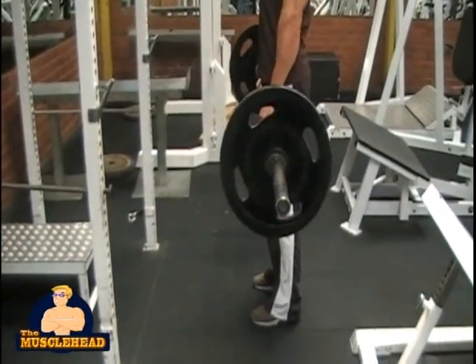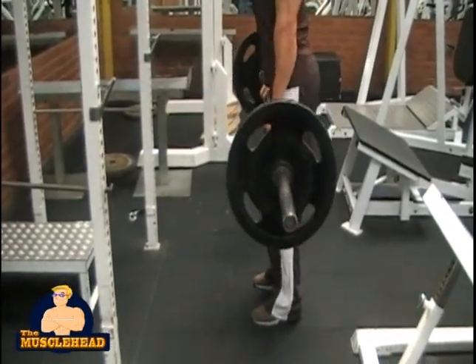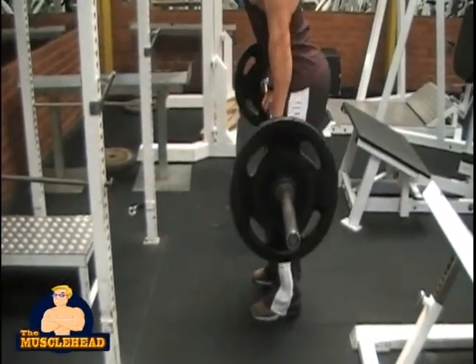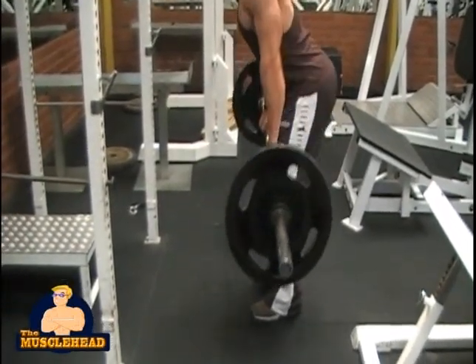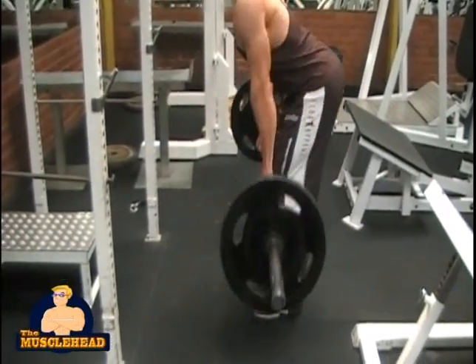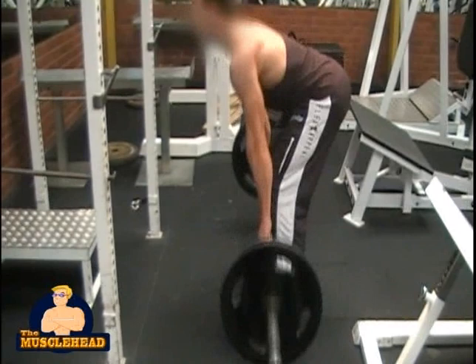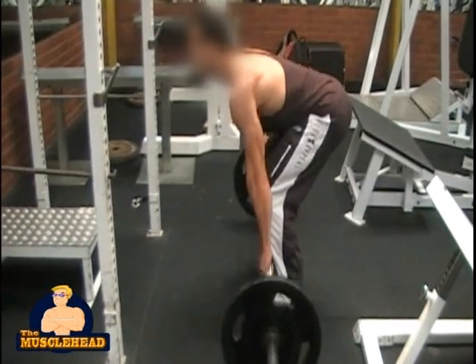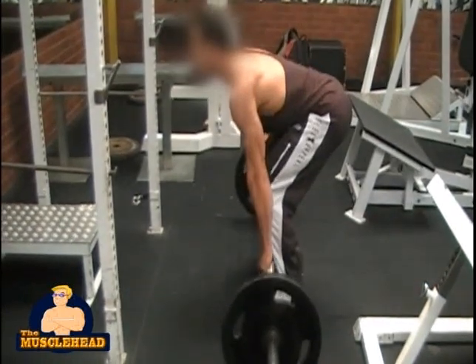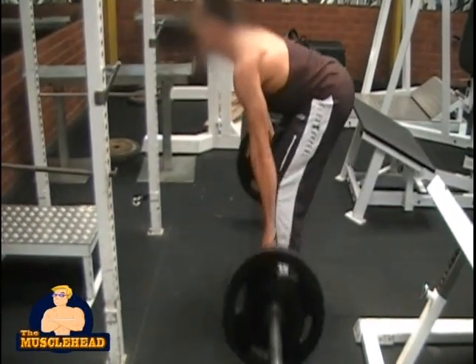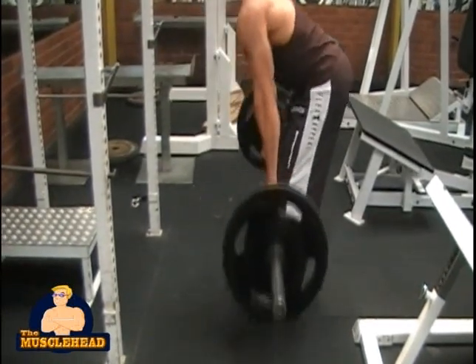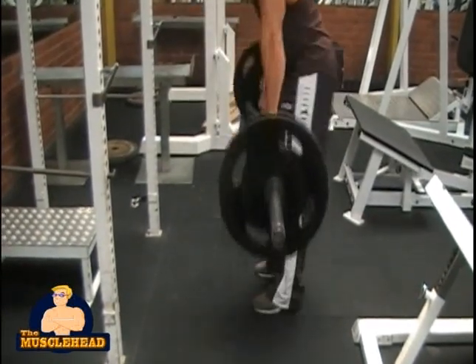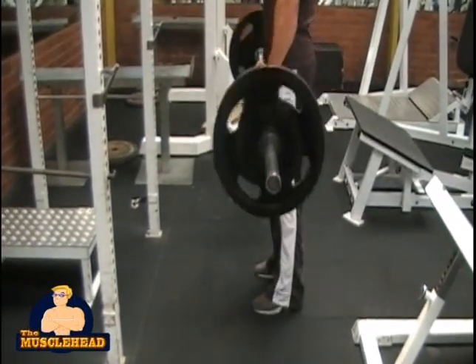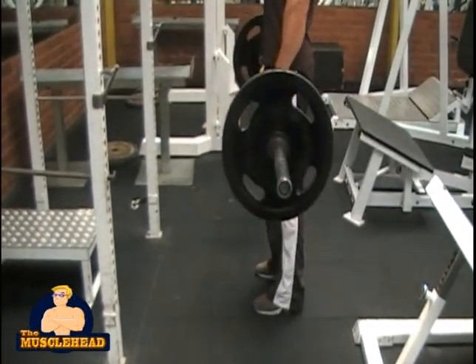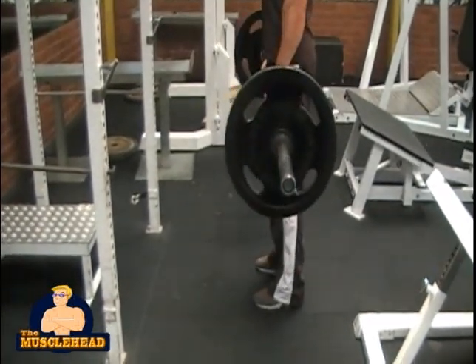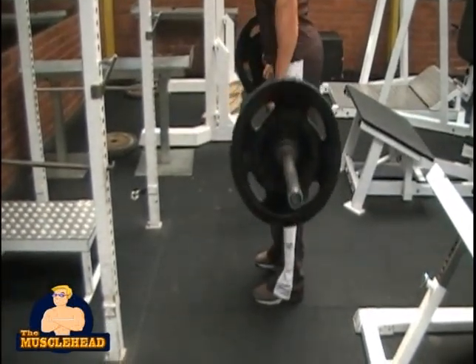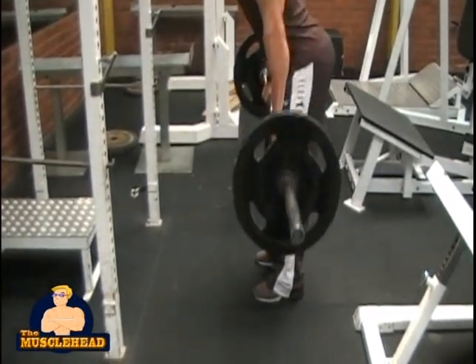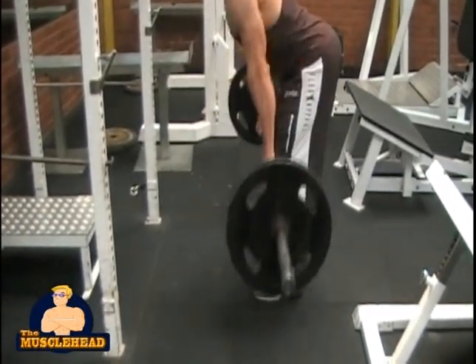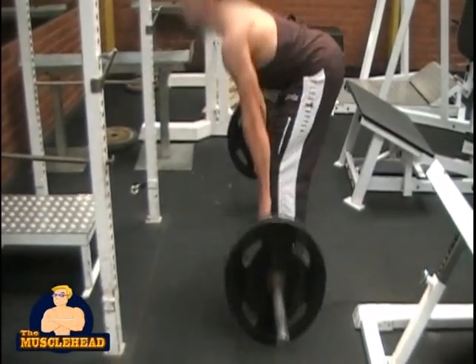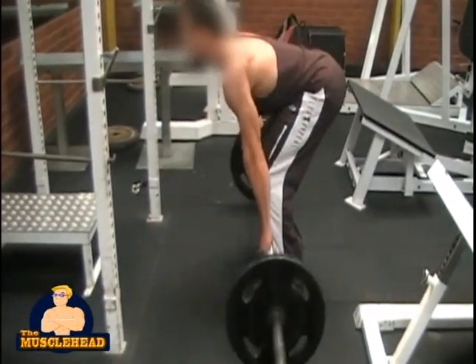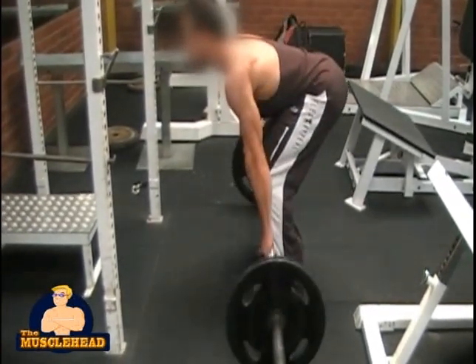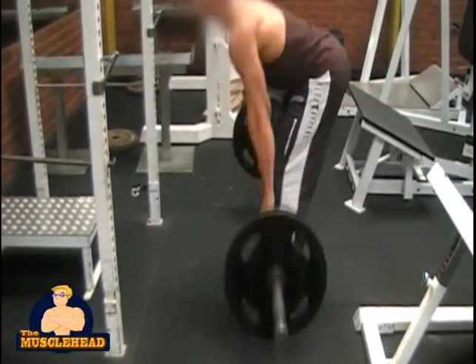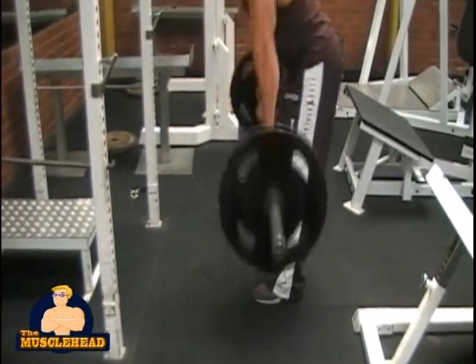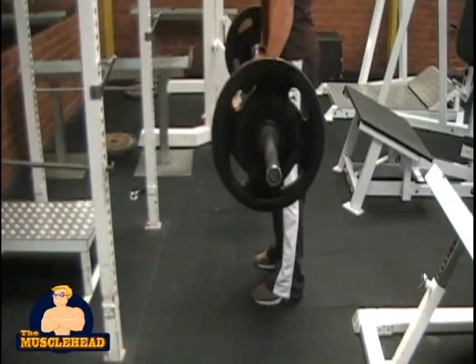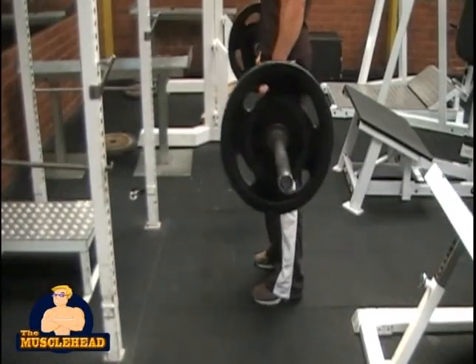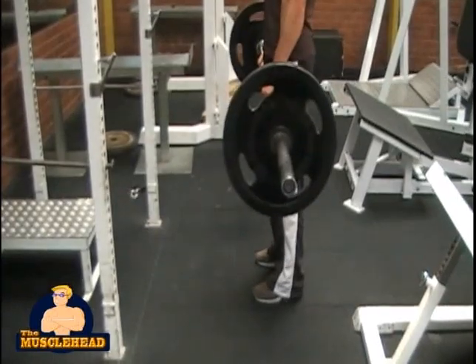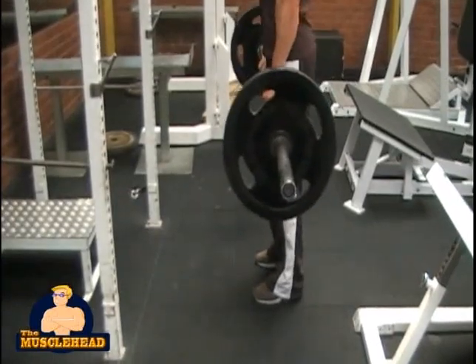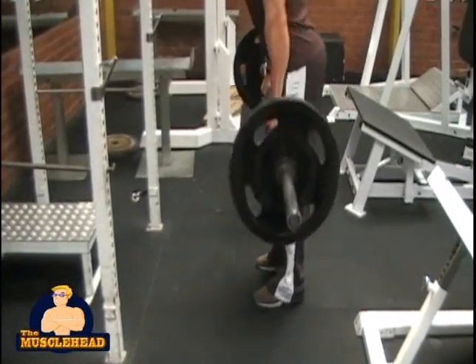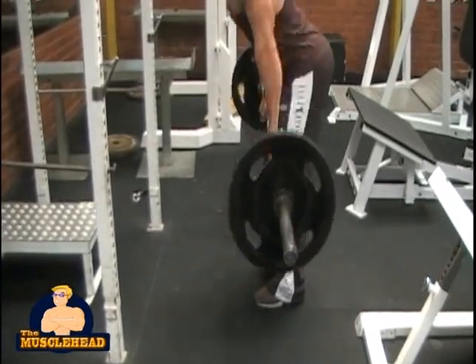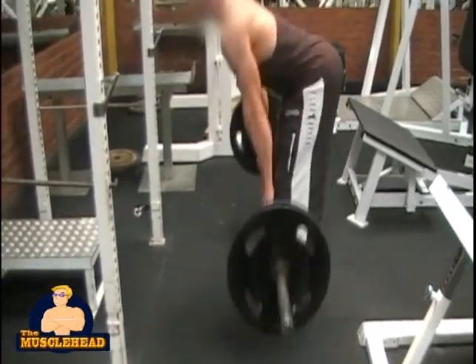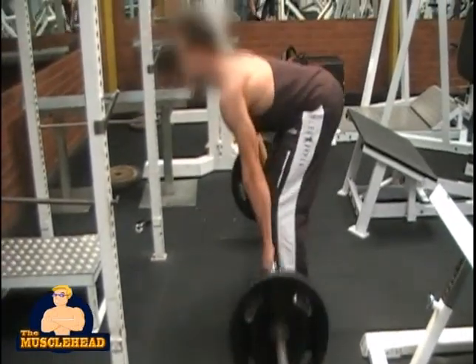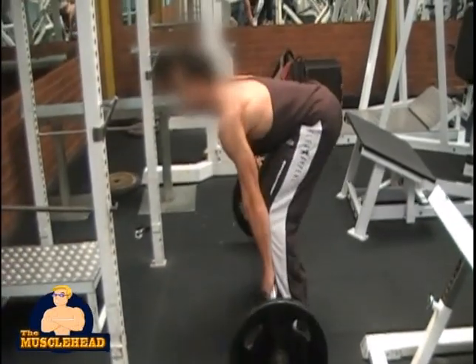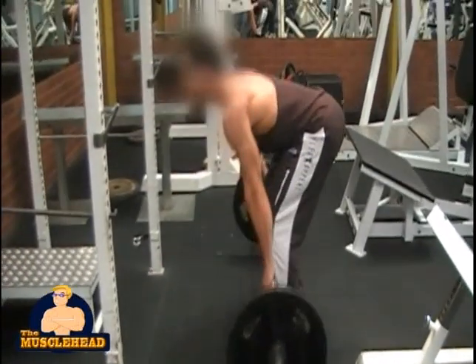At first you will feel uncomfortable performing this exercise, but if you give it some time you will begin to see the power of the deadlift. Just make sure you stick at it.